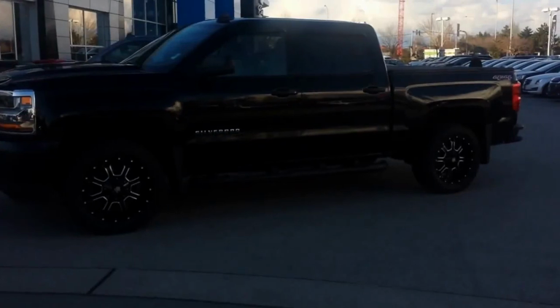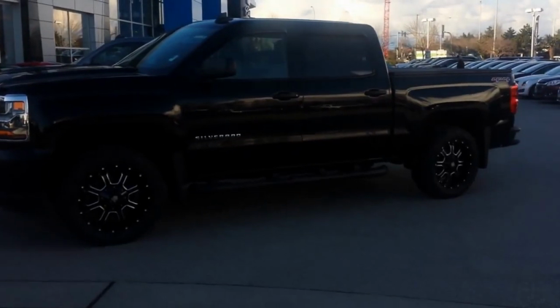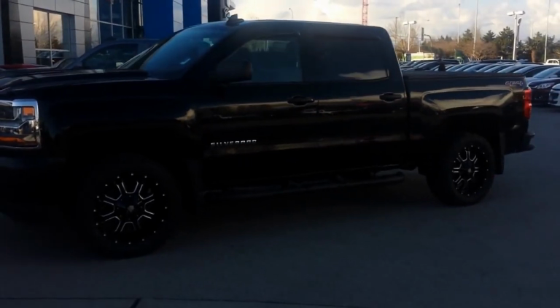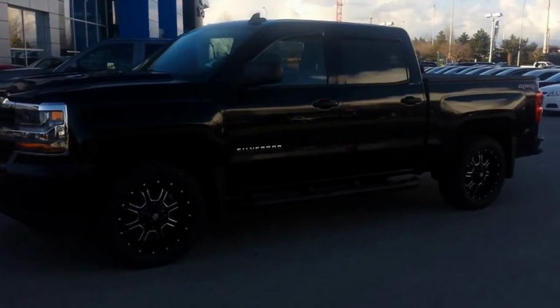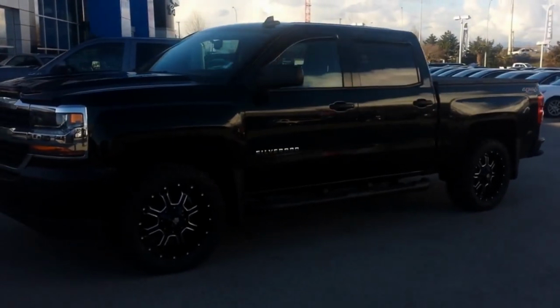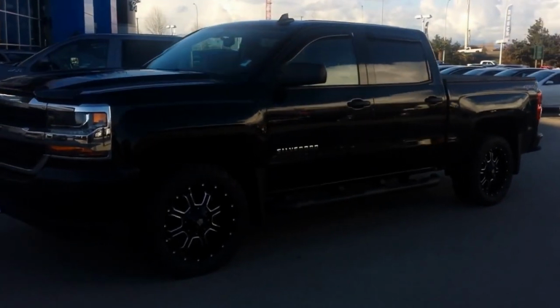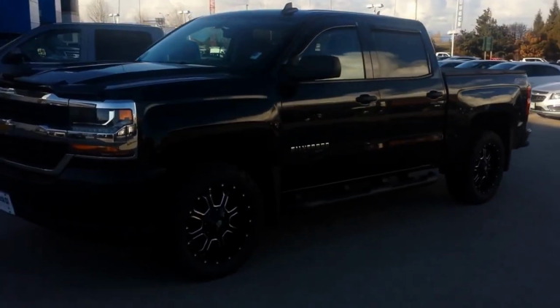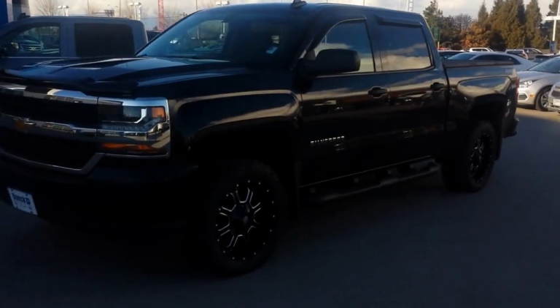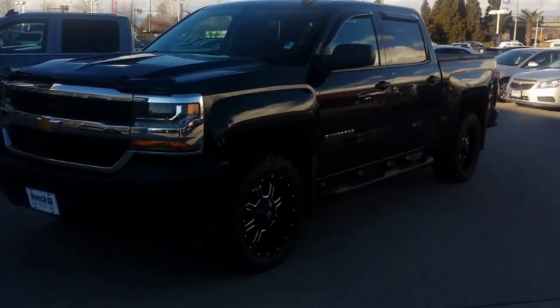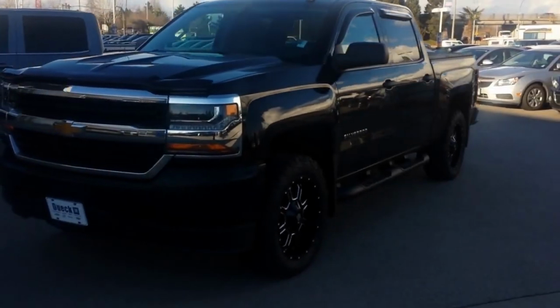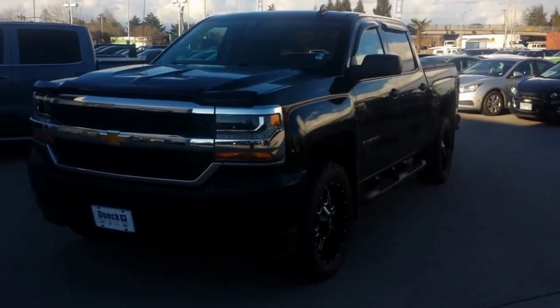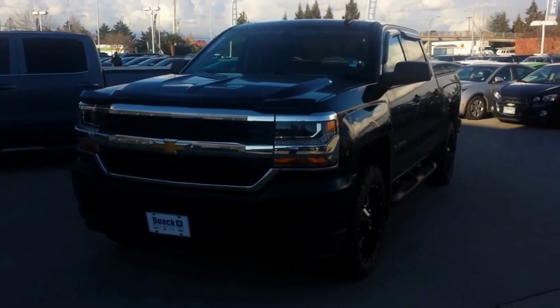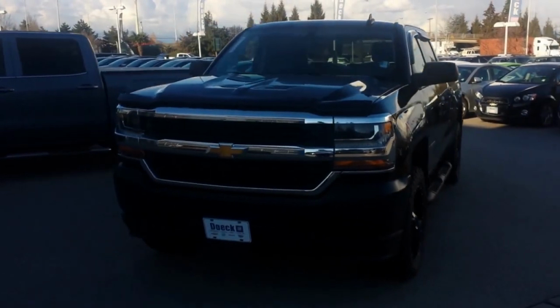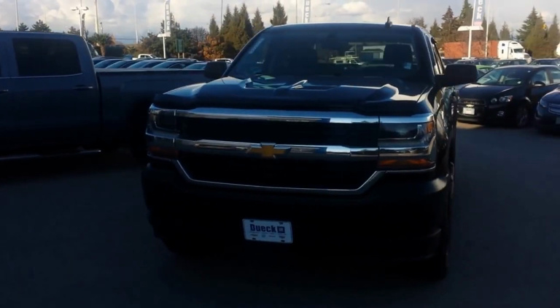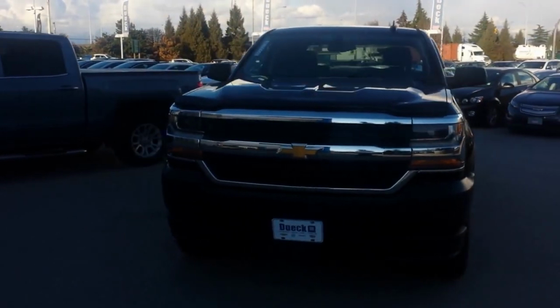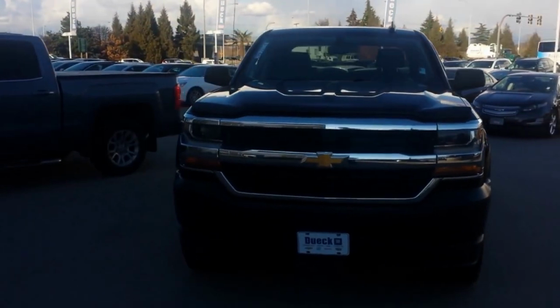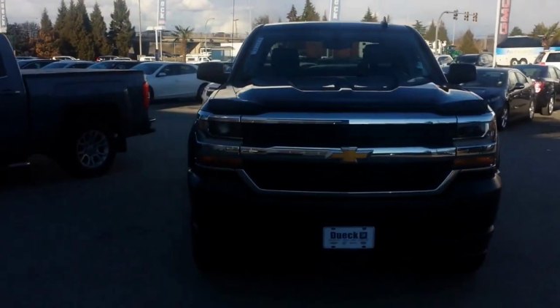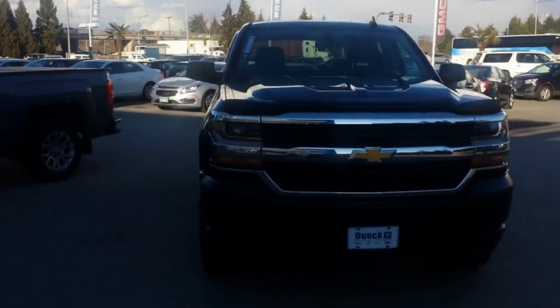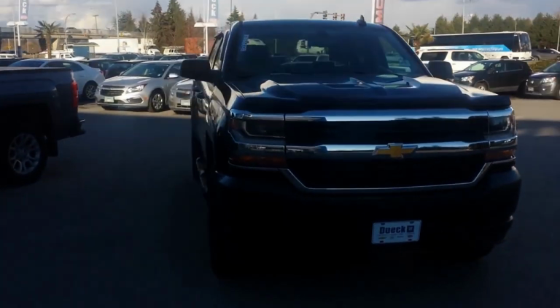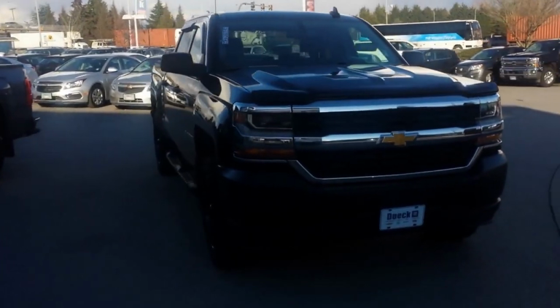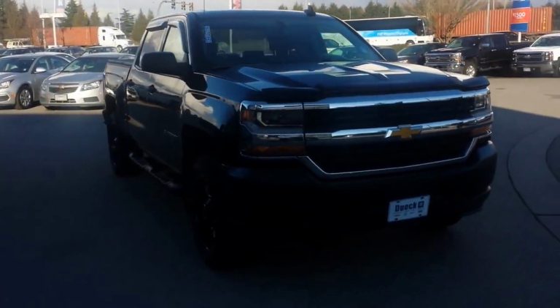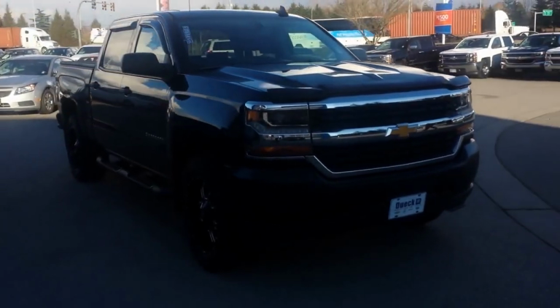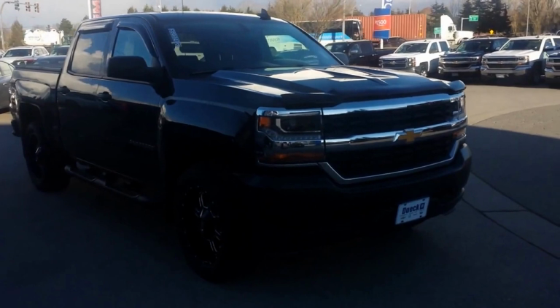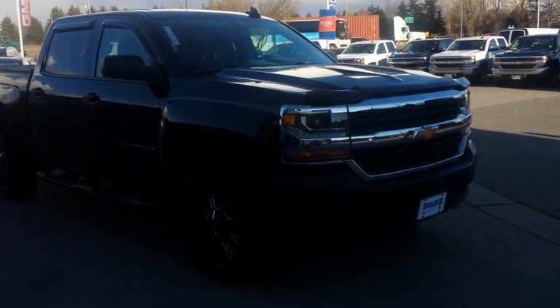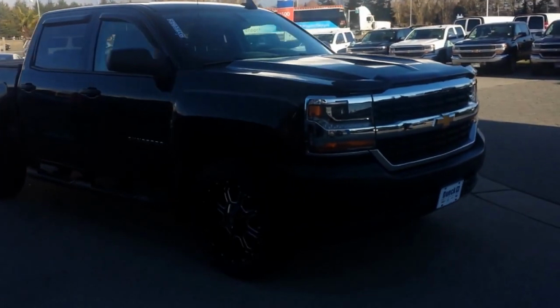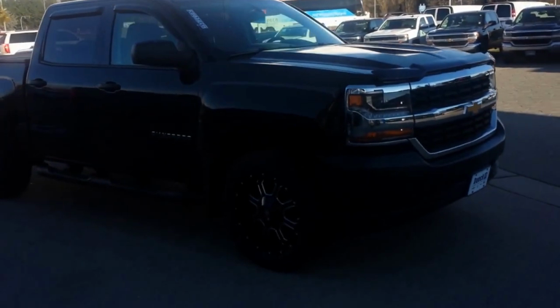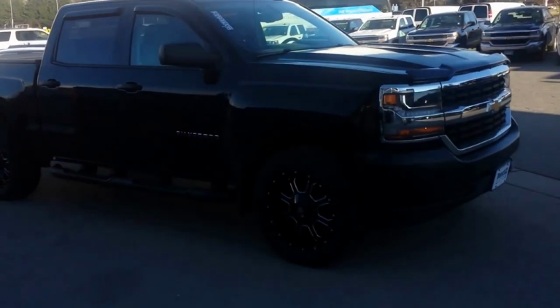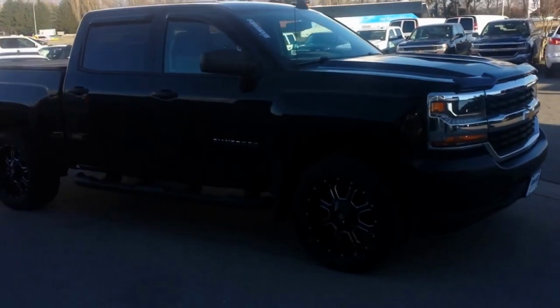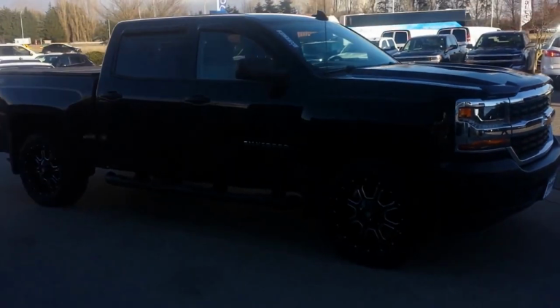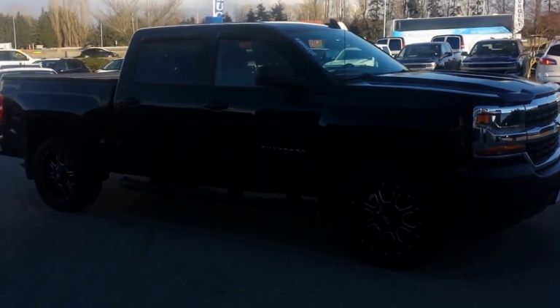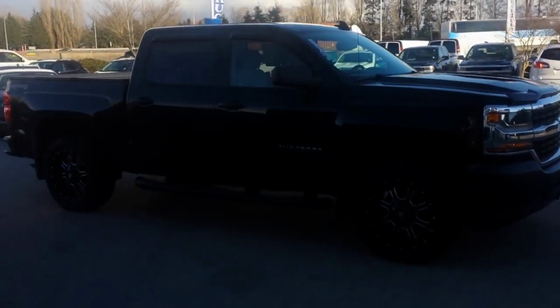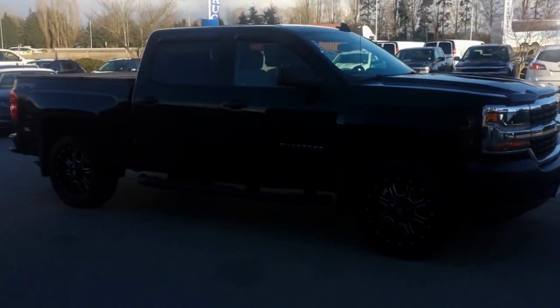Hey British Columbia, Sheldon with Truck Hunter BC in Deweyck and Richmond, introducing you to the 2017 Chevrolet Silverado. This is a work truck that we've done a little Deweyck custom work to.